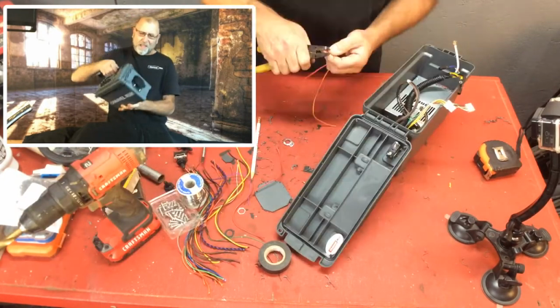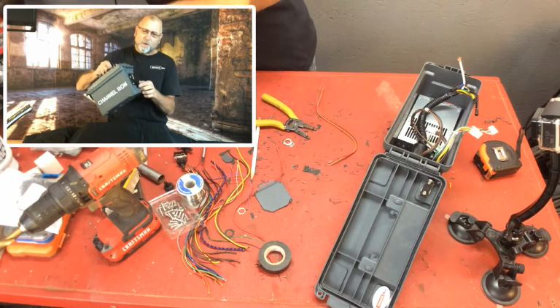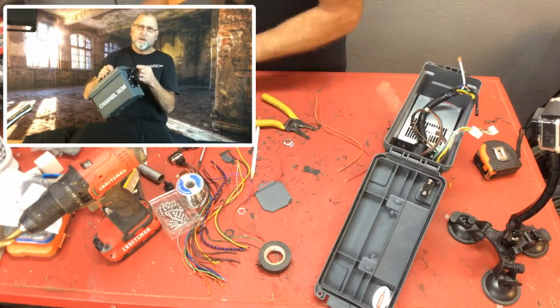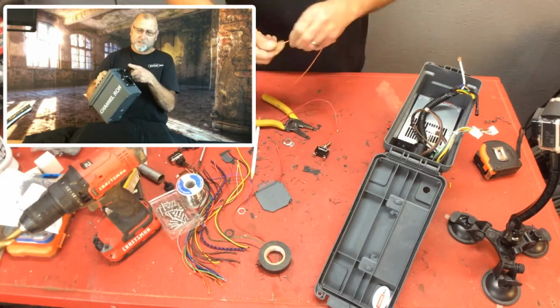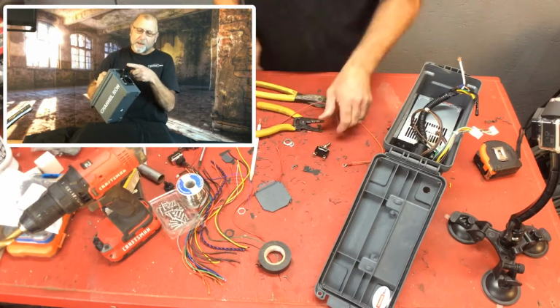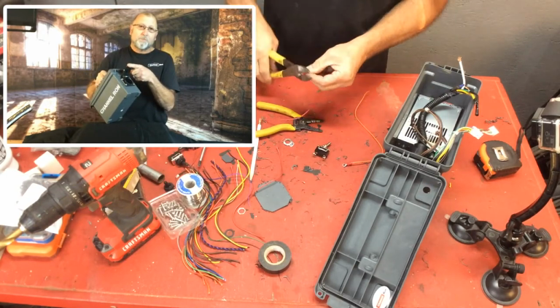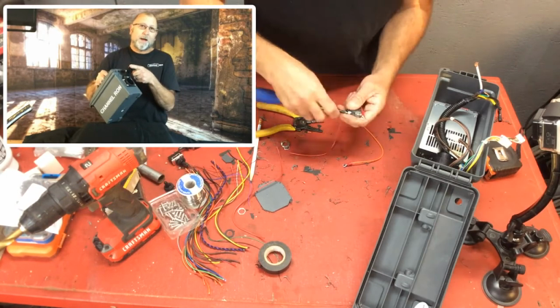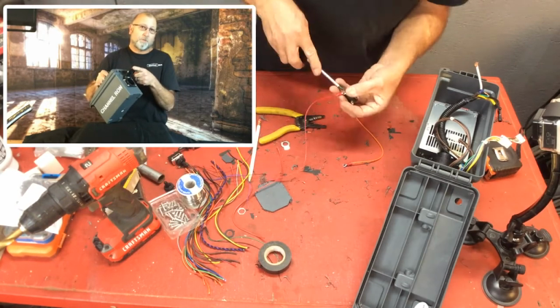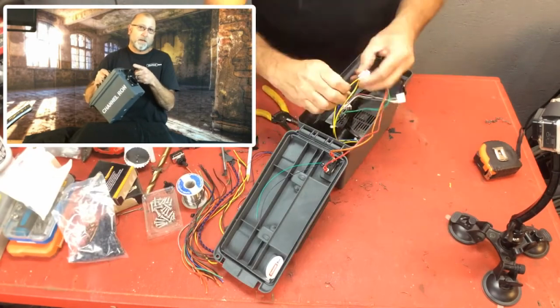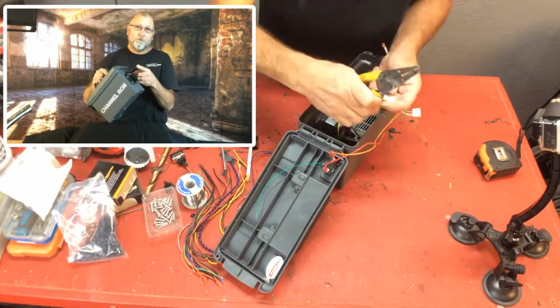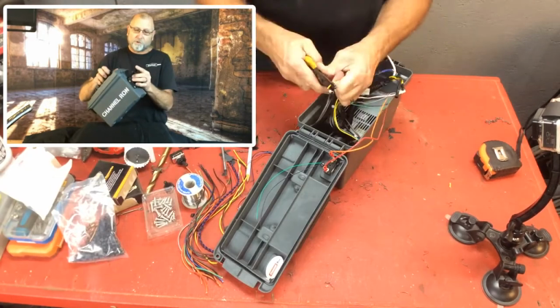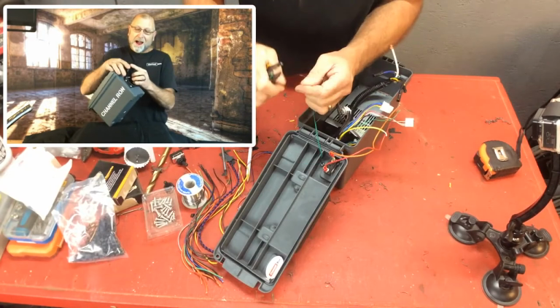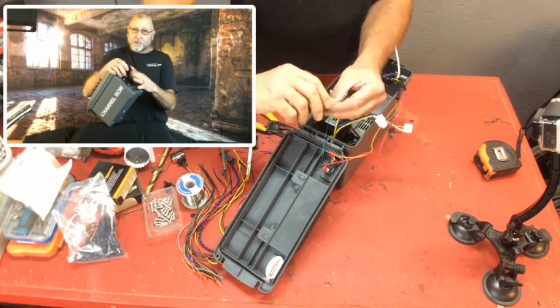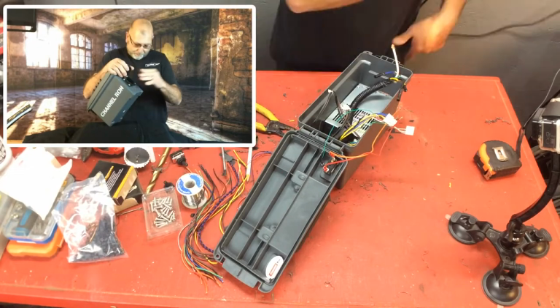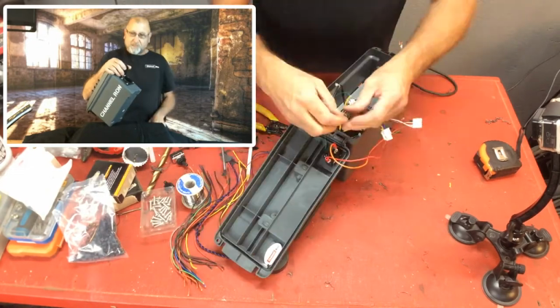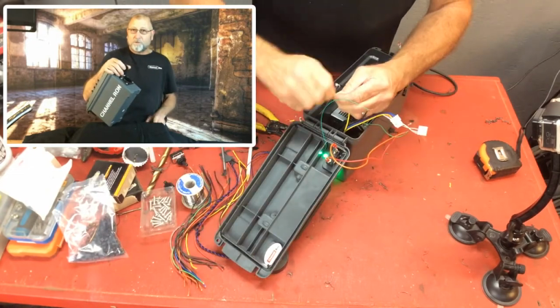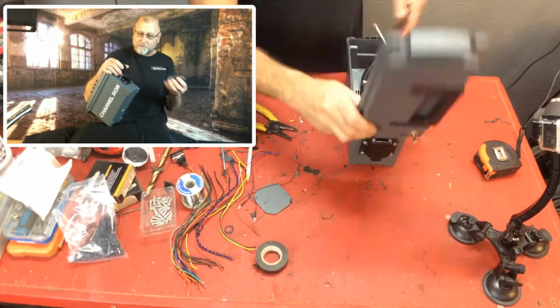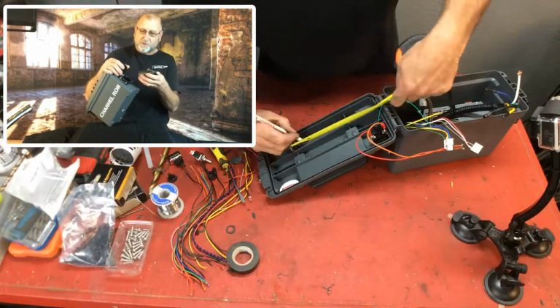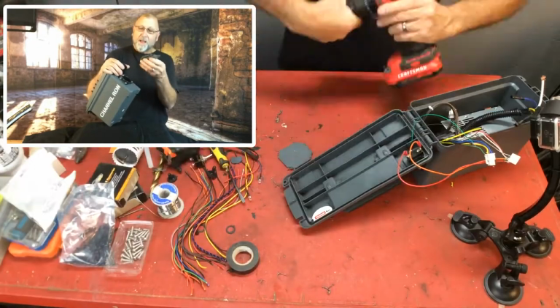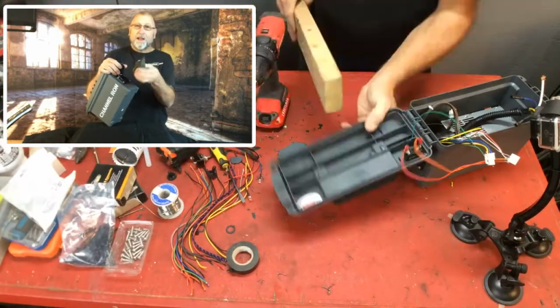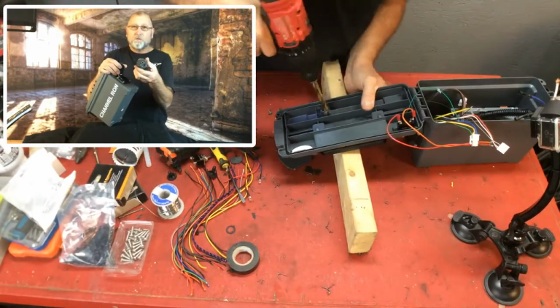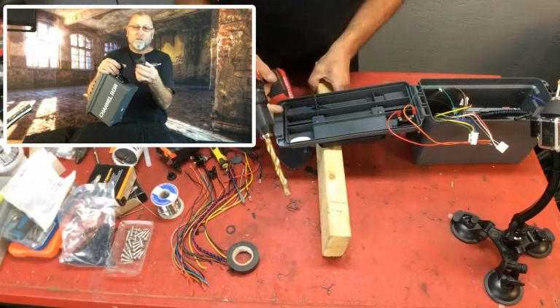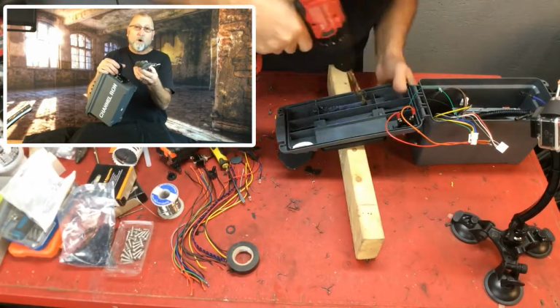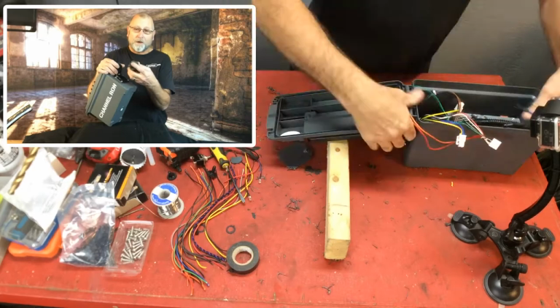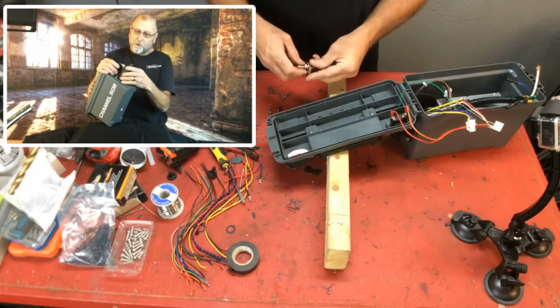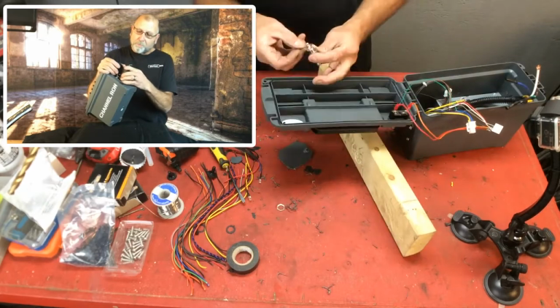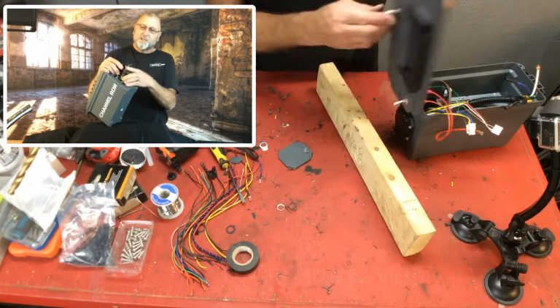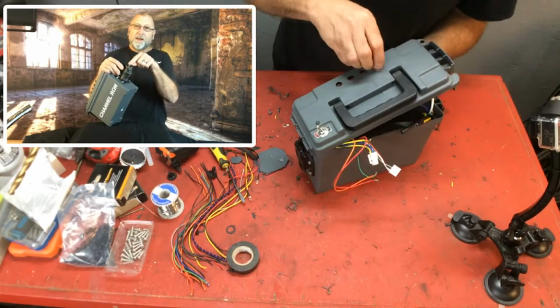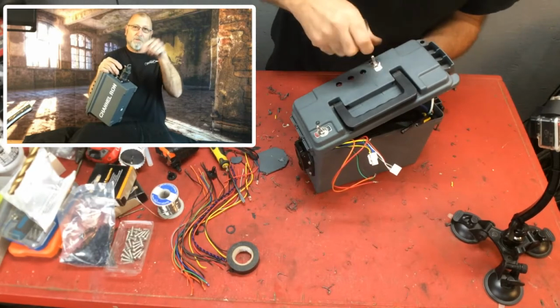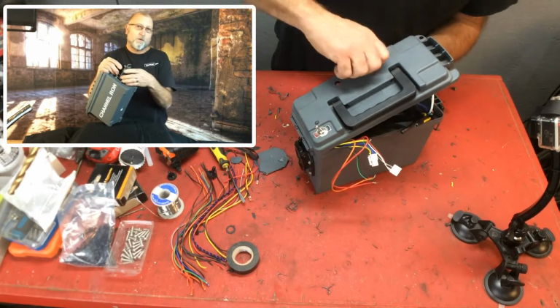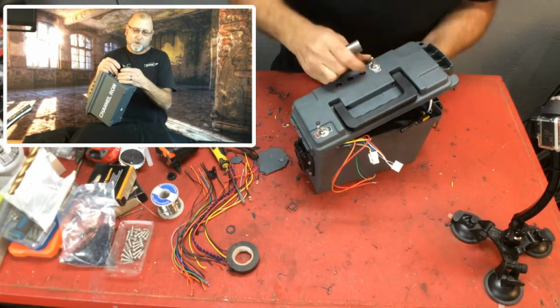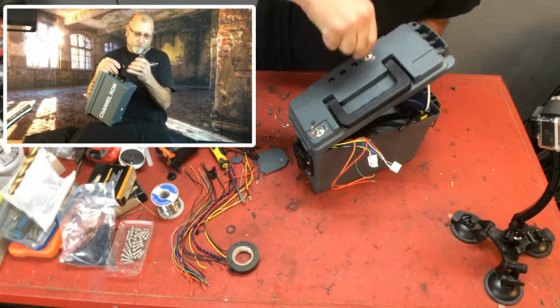On the end here I've got the seven-way plug adapter for plugging into various trailers. I like this one because it gives me a lot of versatility. And then I can use the four-prong if I need to — I can plug this in and that gives me the four-prong for some of the smaller trailers.